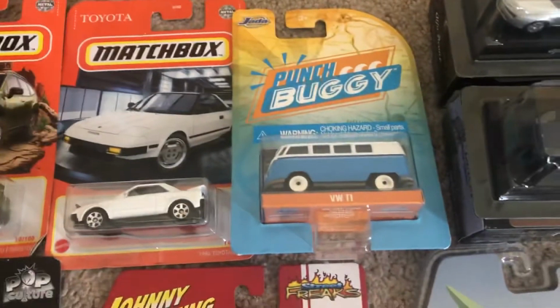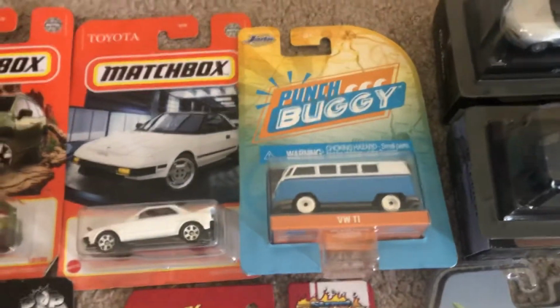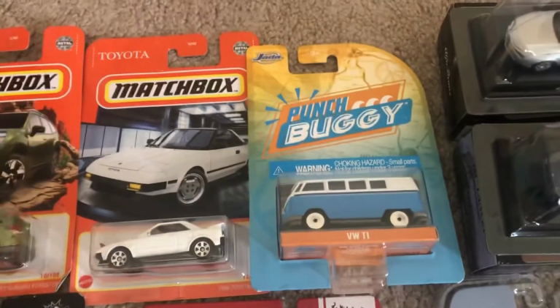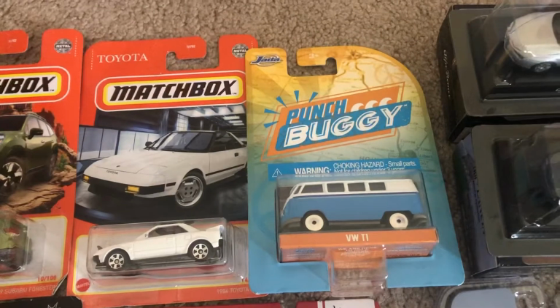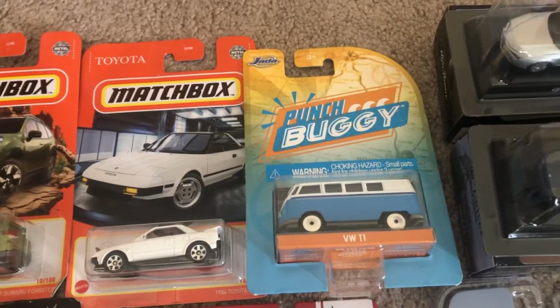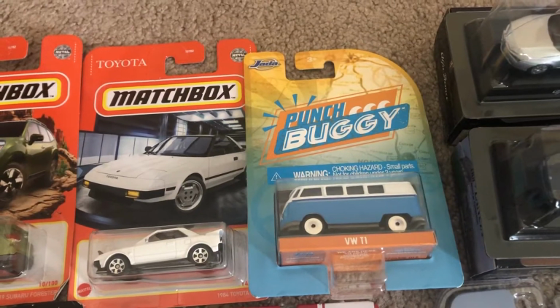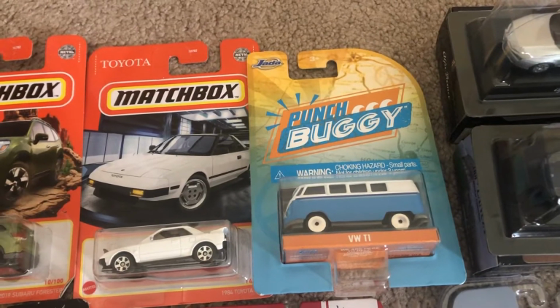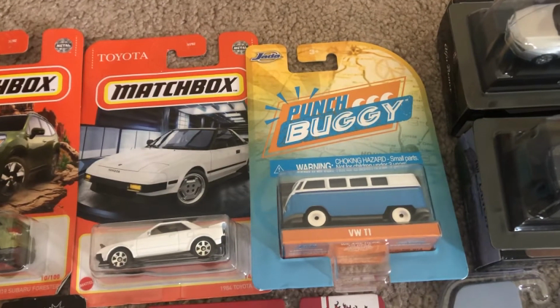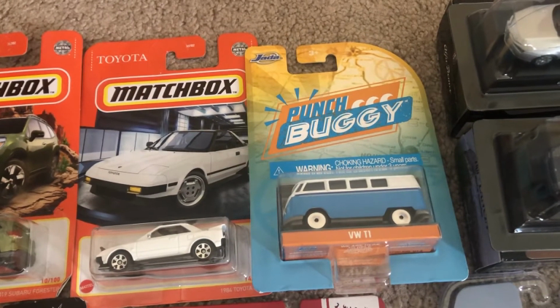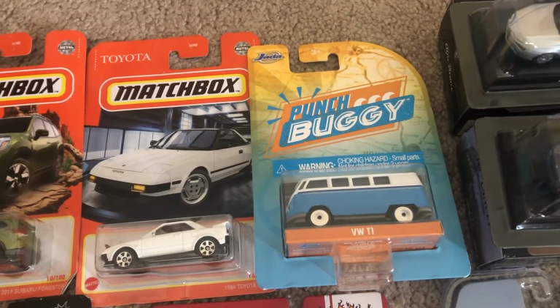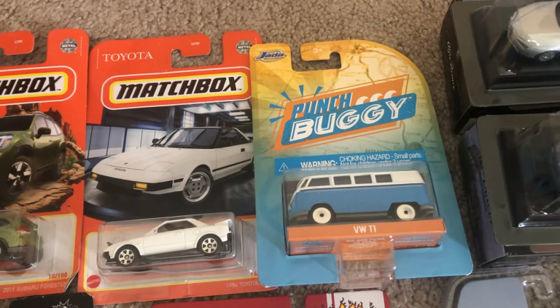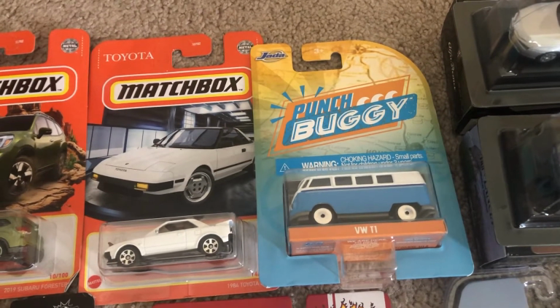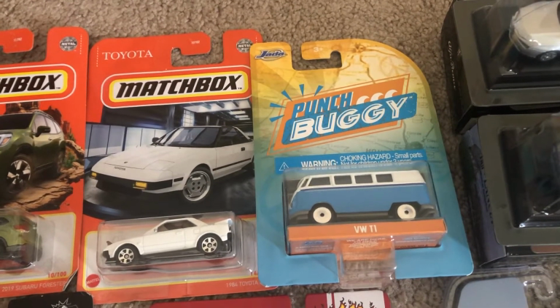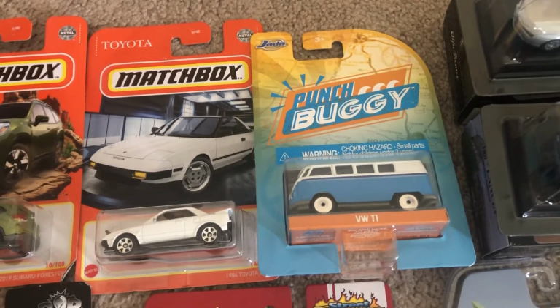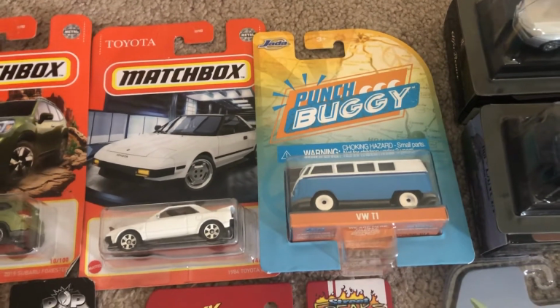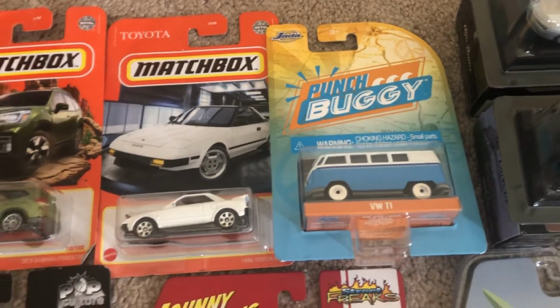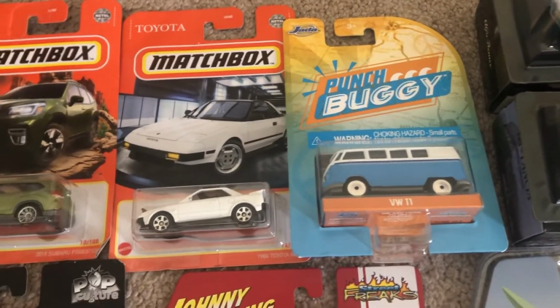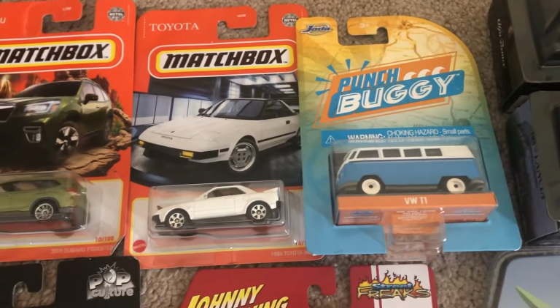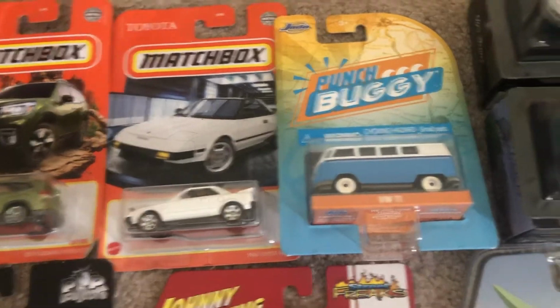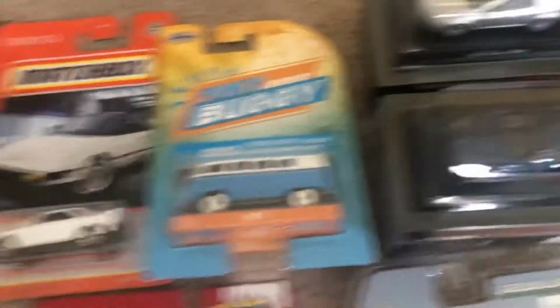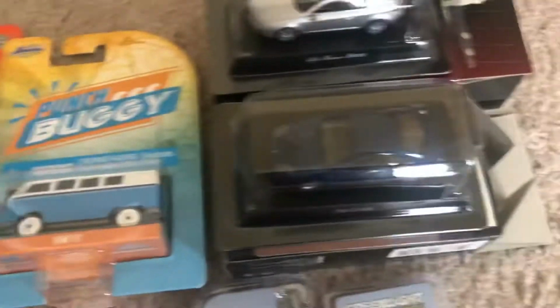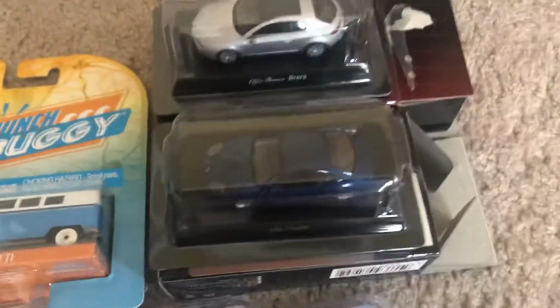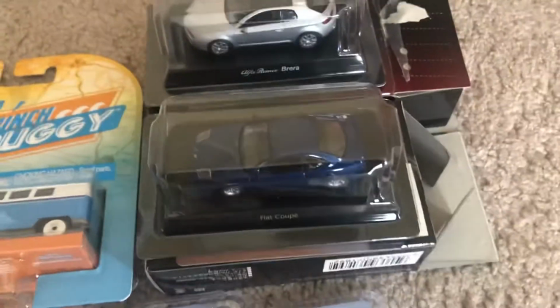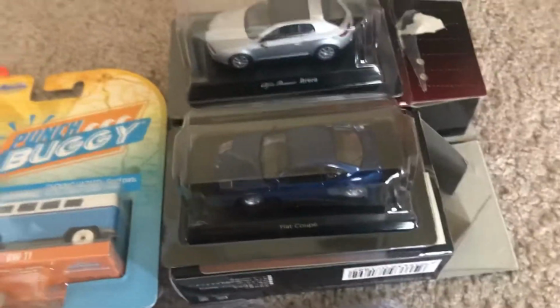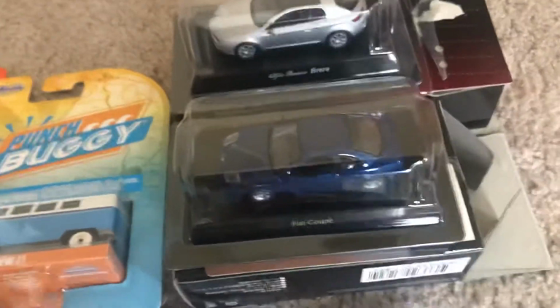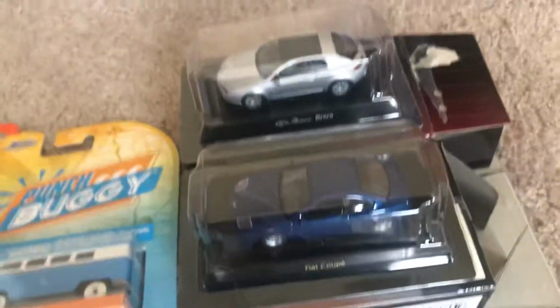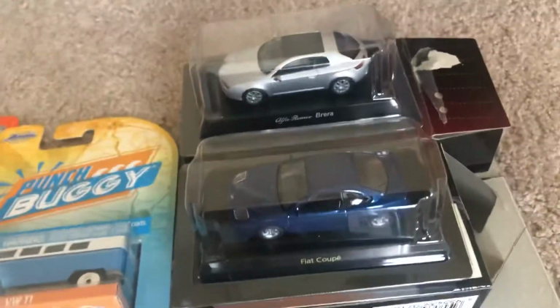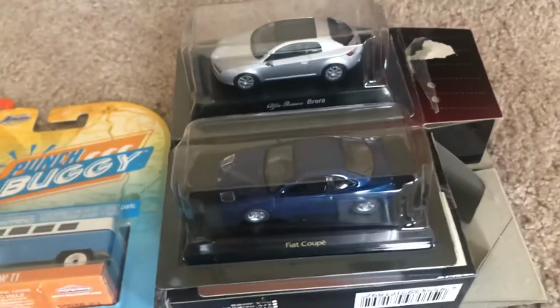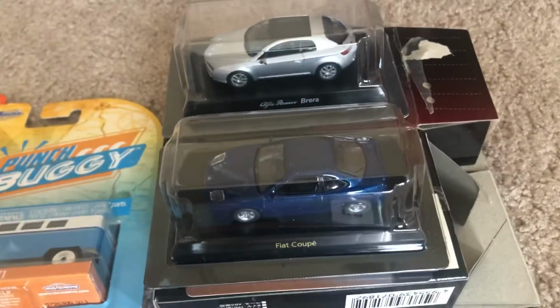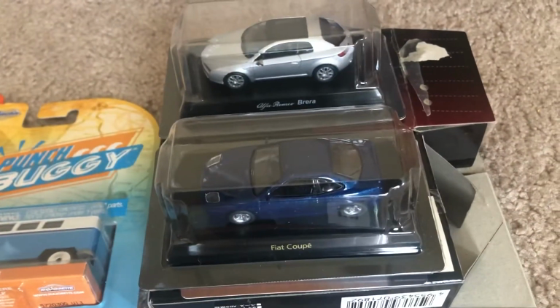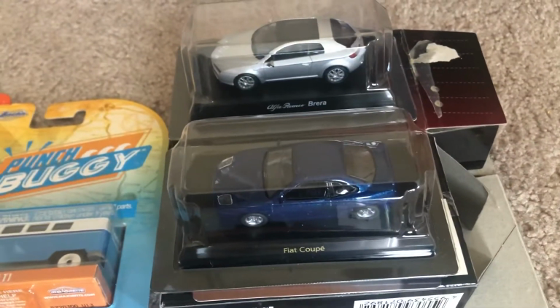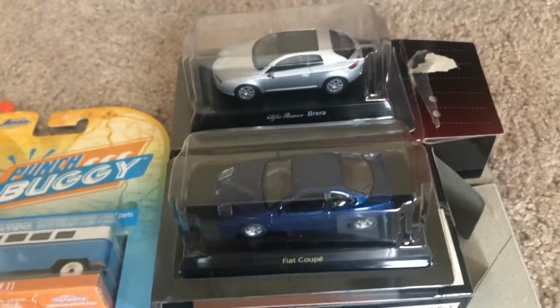Next is the punch buggy Volkswagen T1 van from Jada Toys. This one I picked up at Hobby Lobby. These next ones are the two models that I got from eBay online.